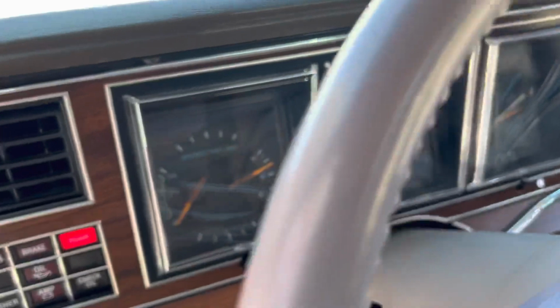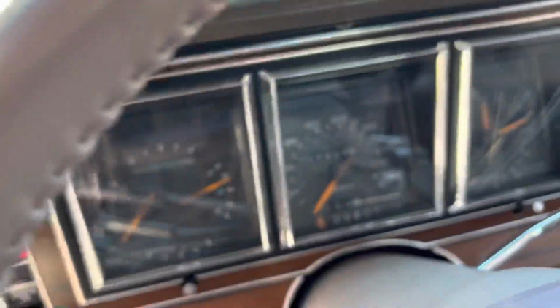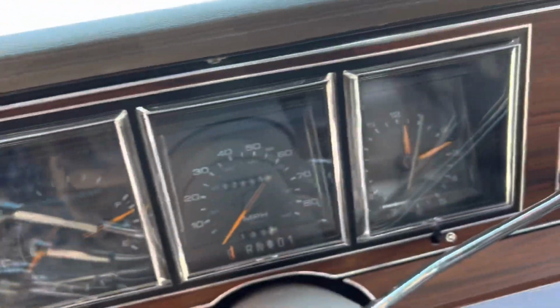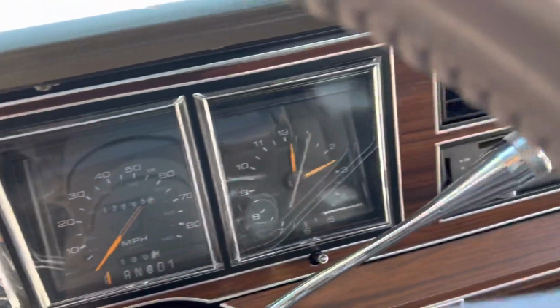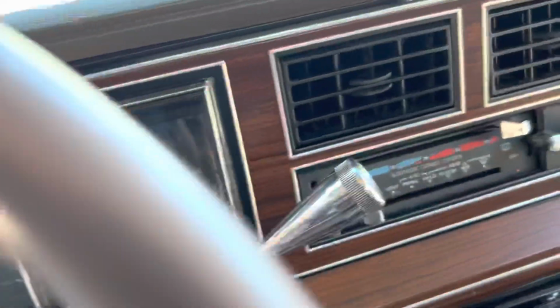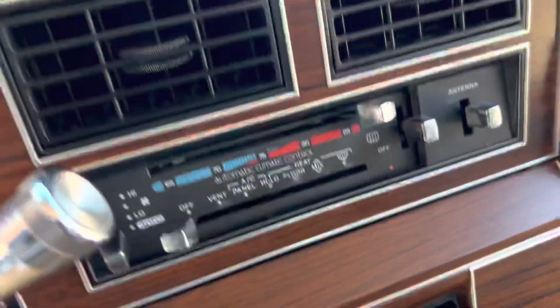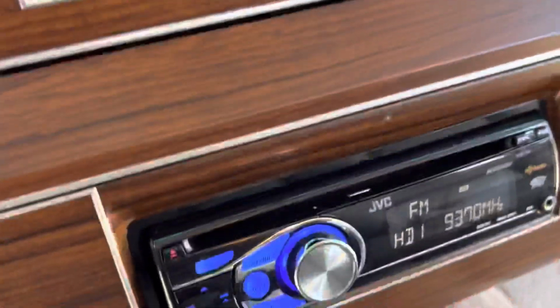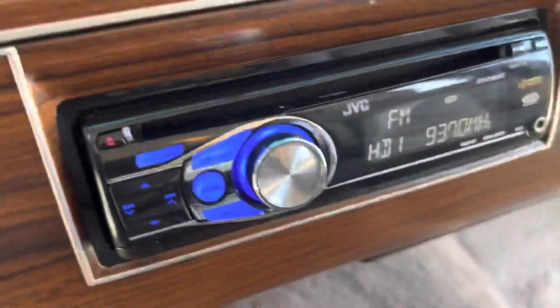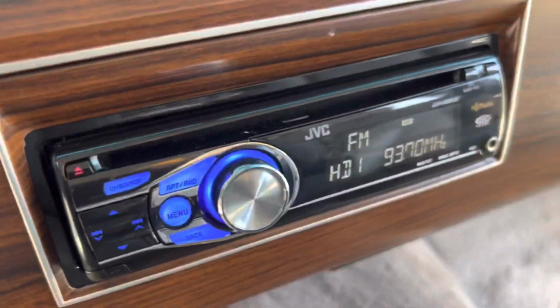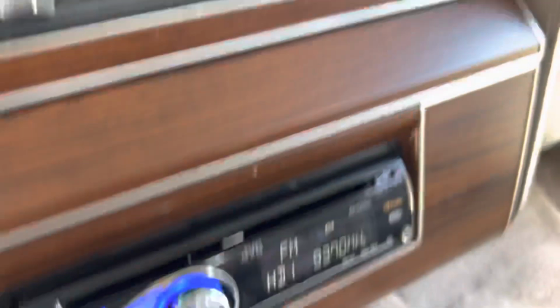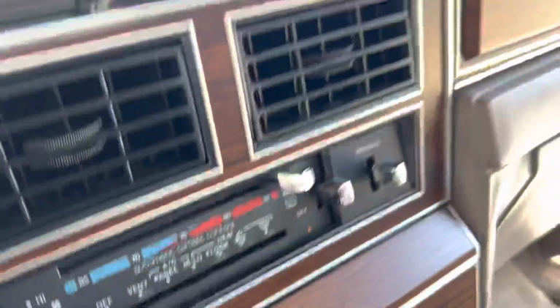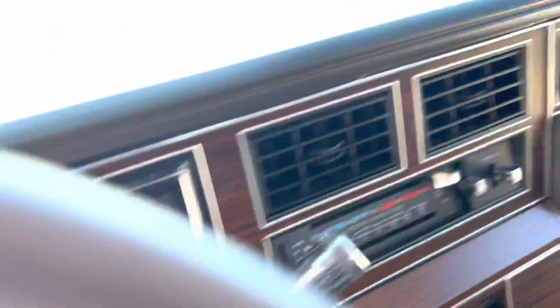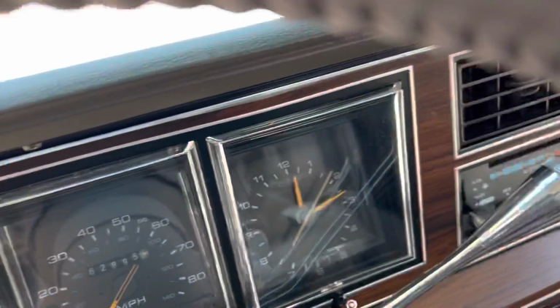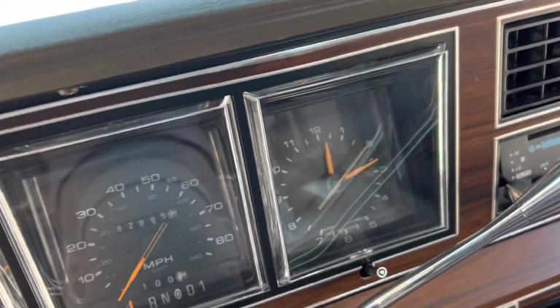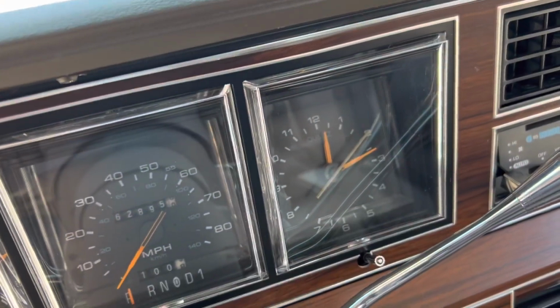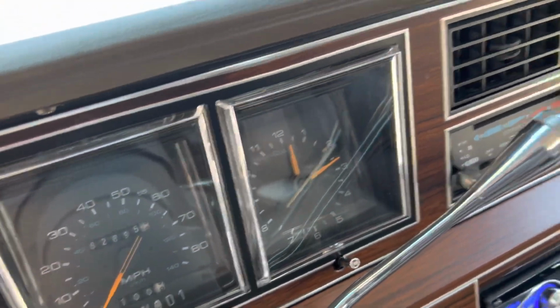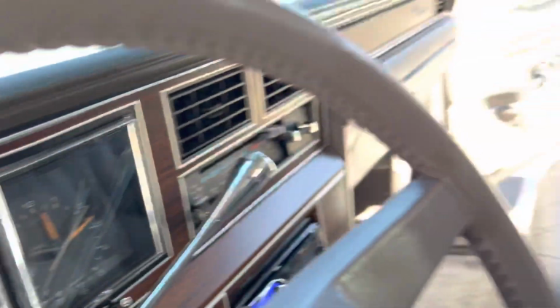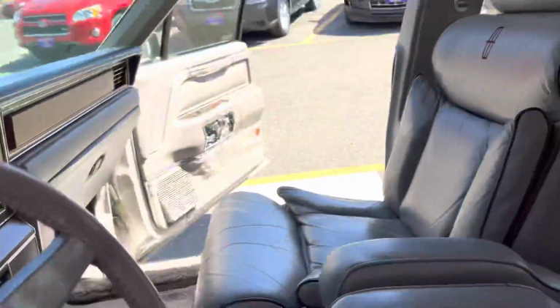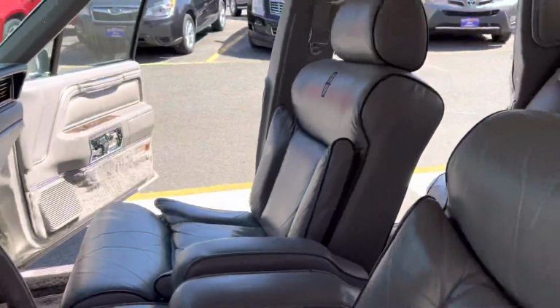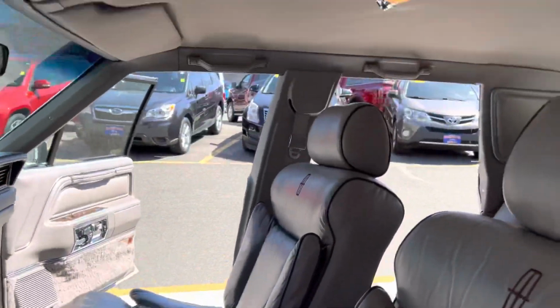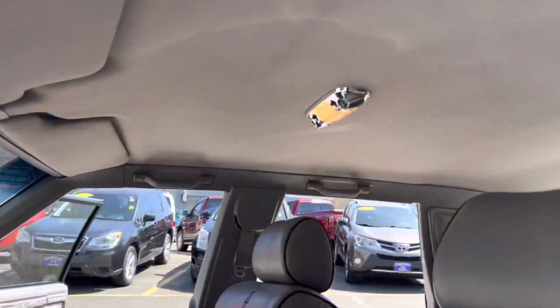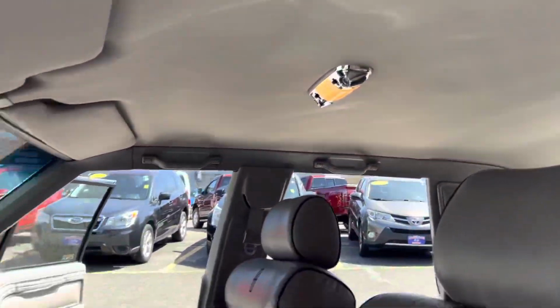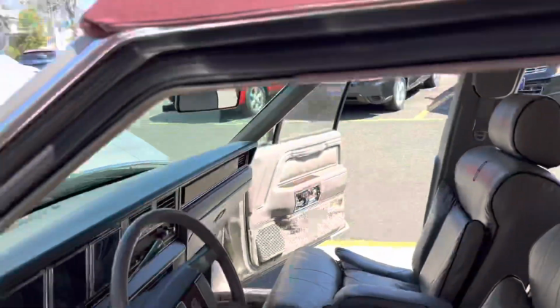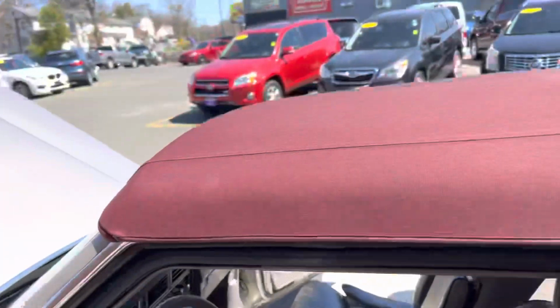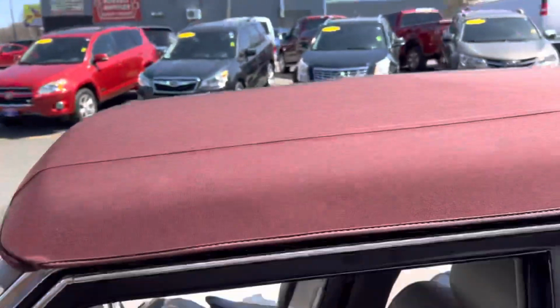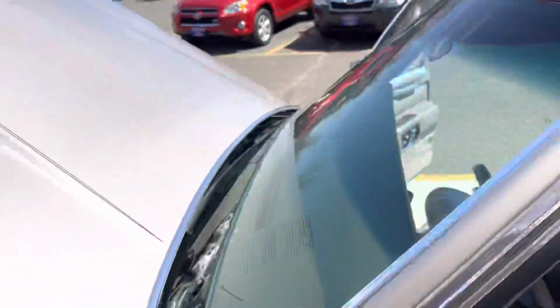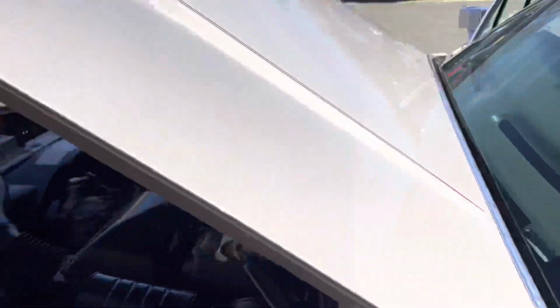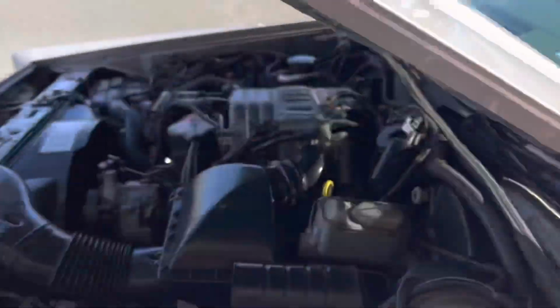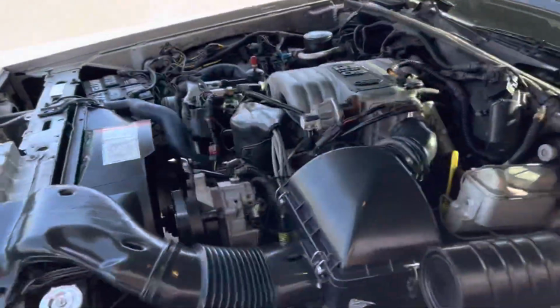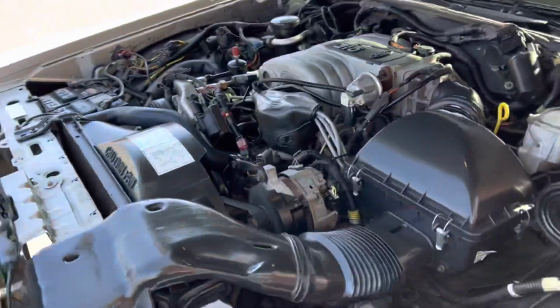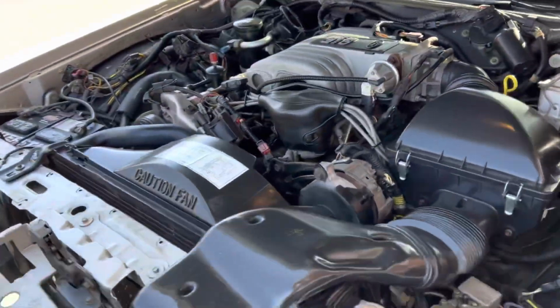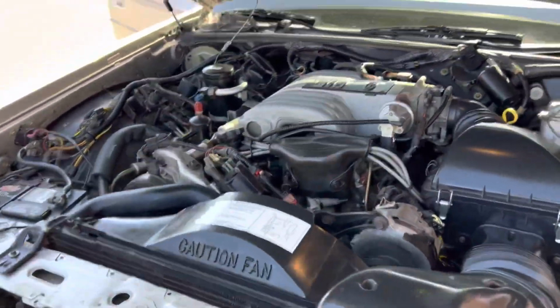The only thing they changed was the radio — they're known to go out on these. Even the clock works. Just a really, really nice car. 5.0 liter bulletproof engine.